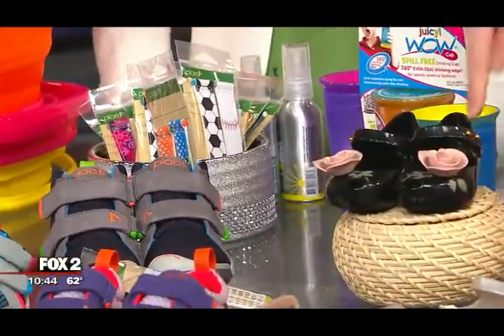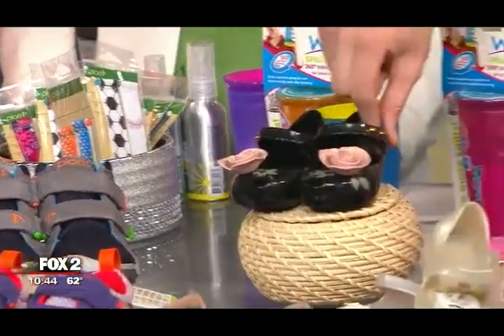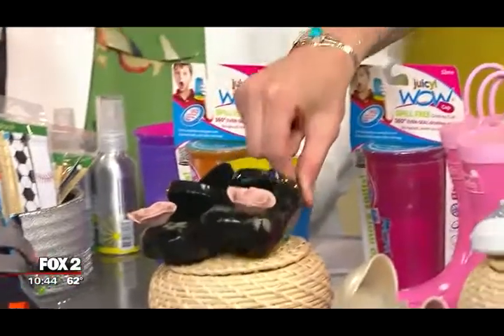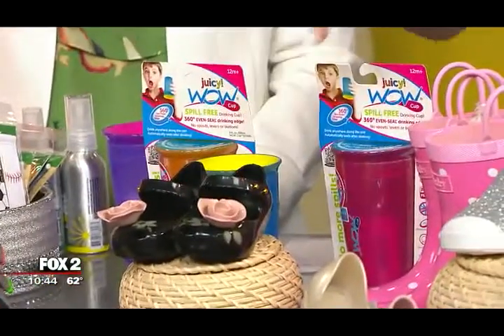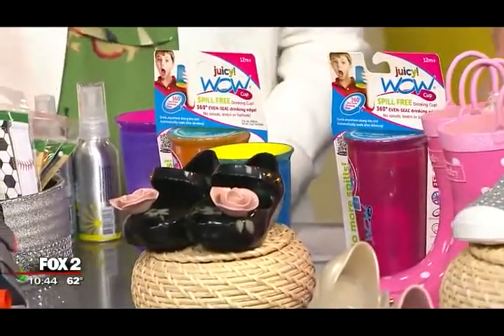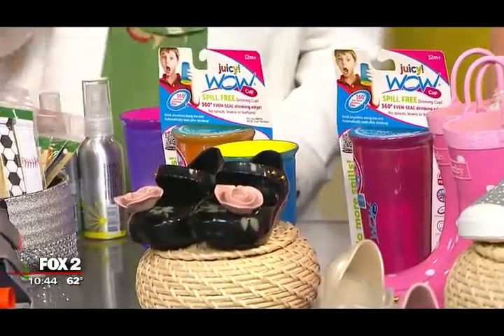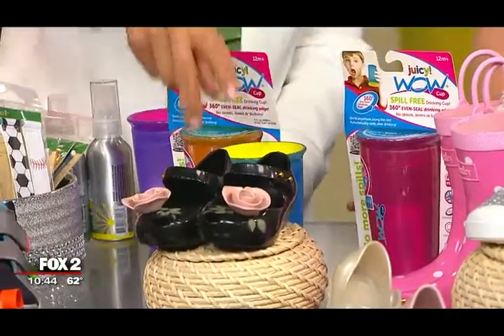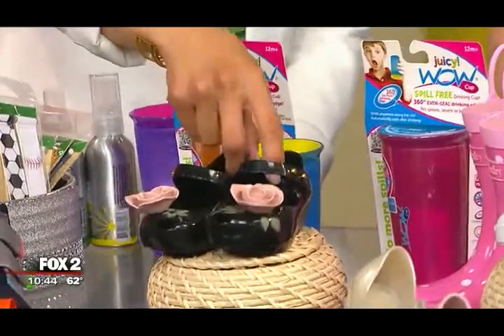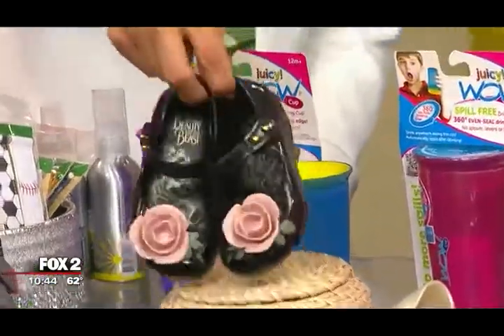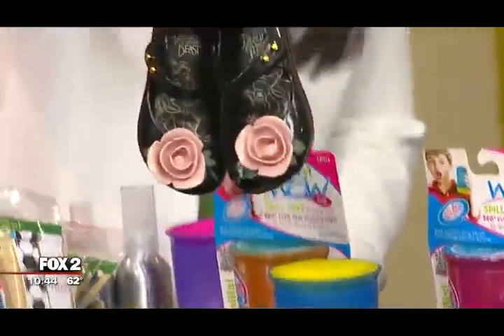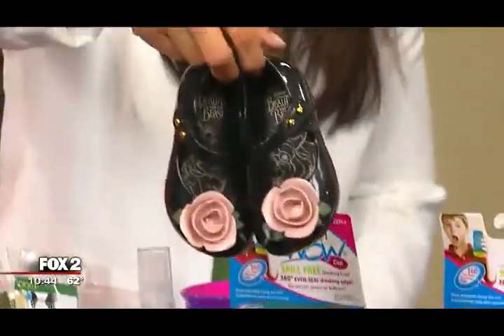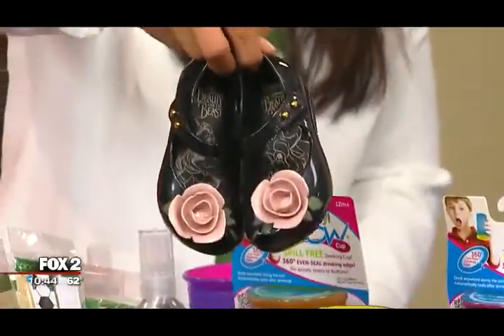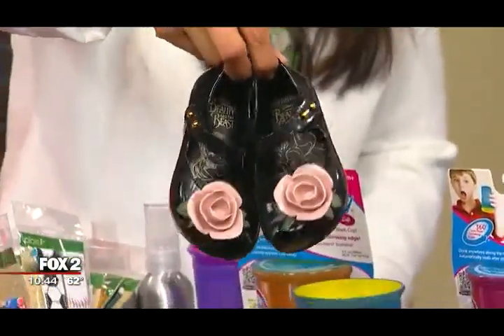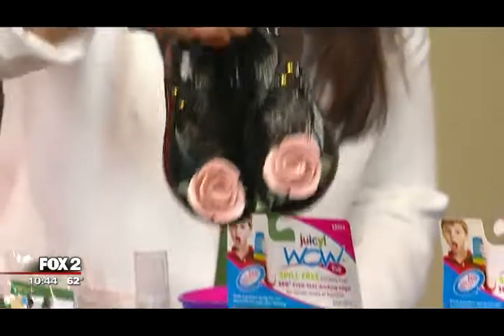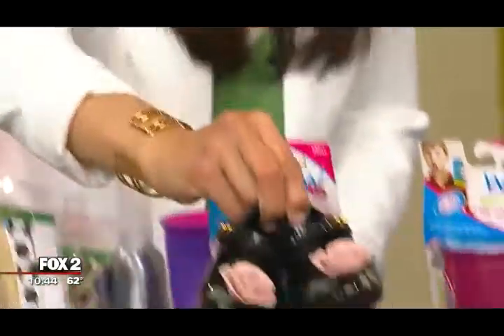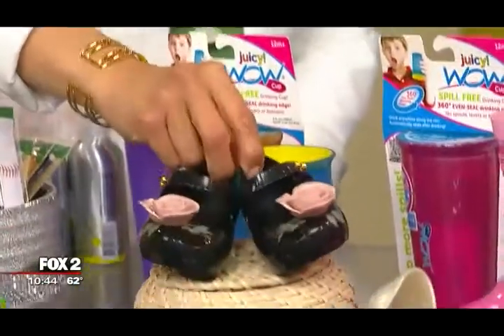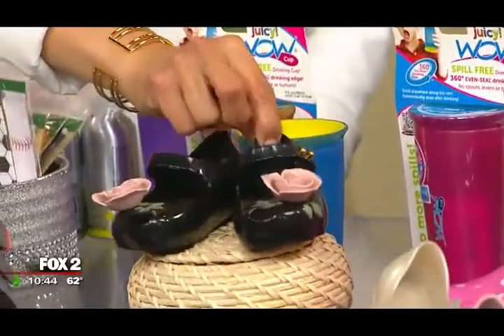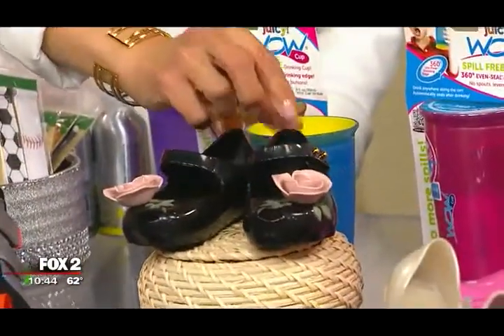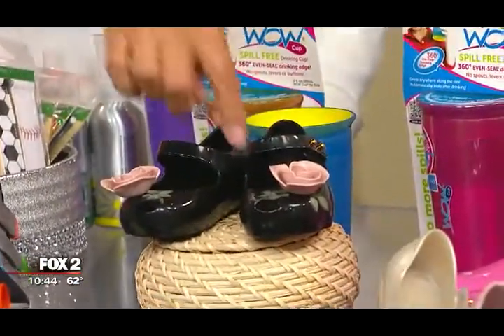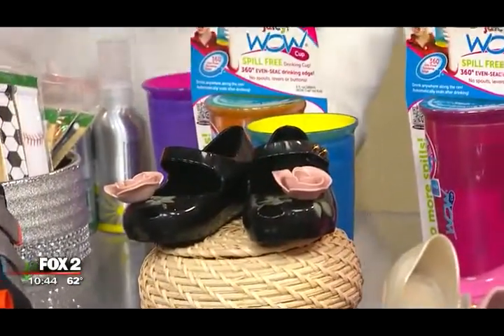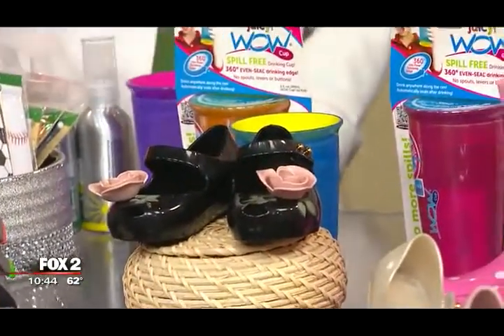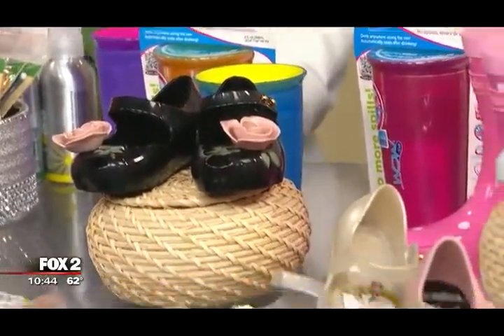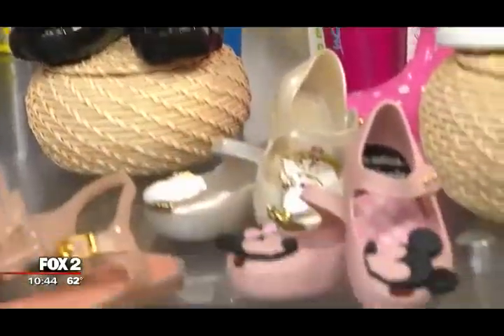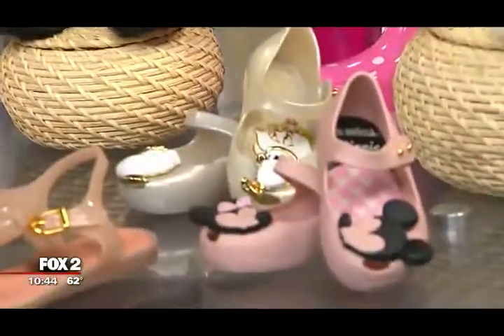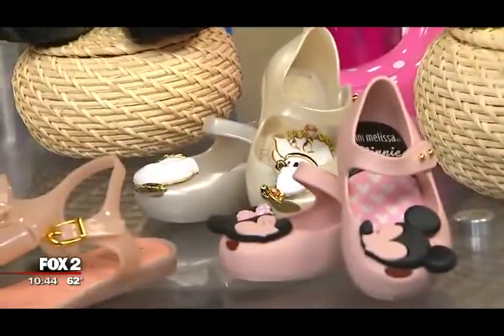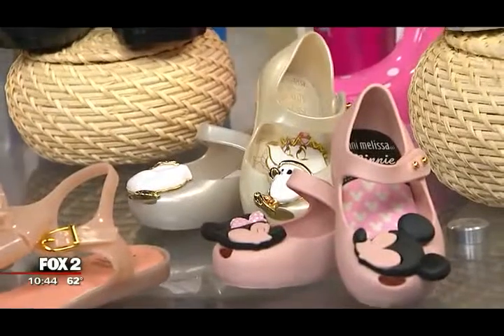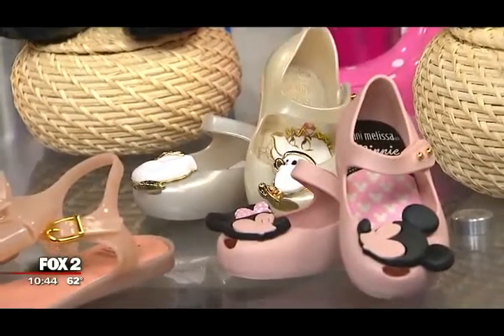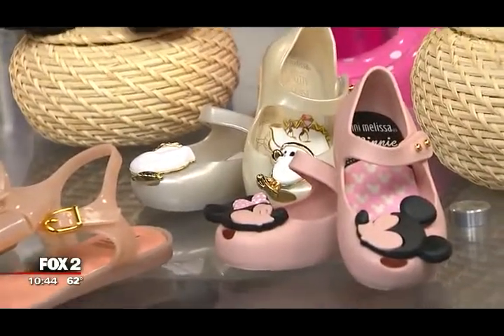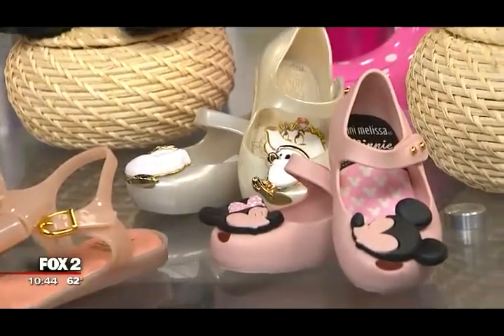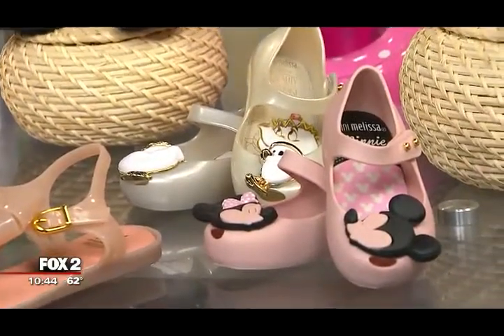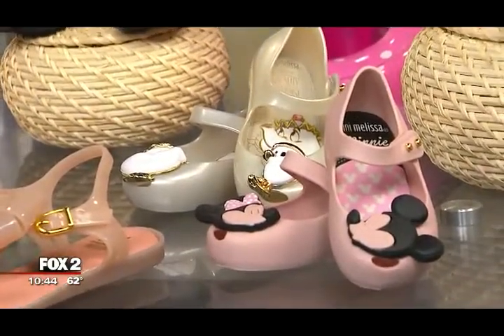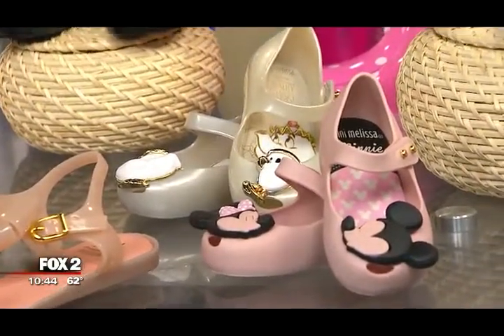These little cutie patootie shoes right here, what are those? These are Mini Melissa's. They're made of scented PVC and these are the limited edition Beauty and the Beast shoes. They're comfortable, they have memory foam, they're recyclable — they're just smart shoes.